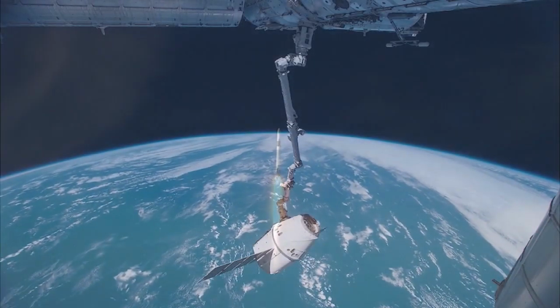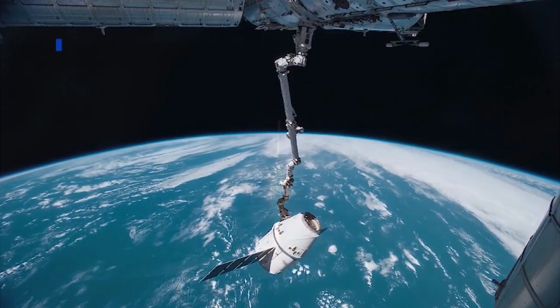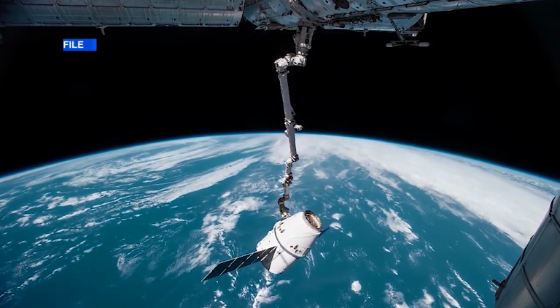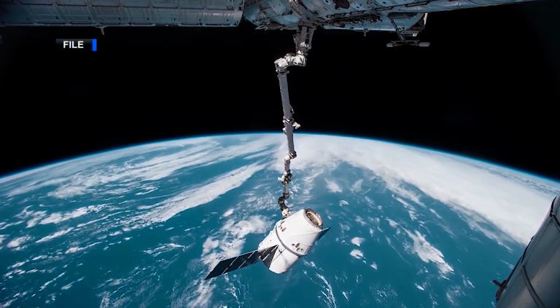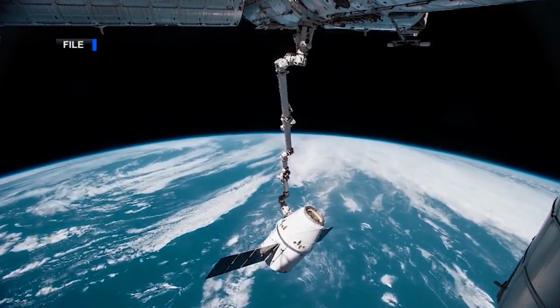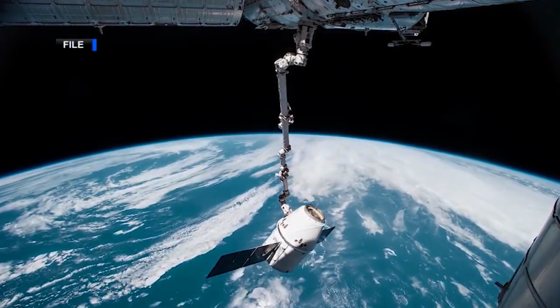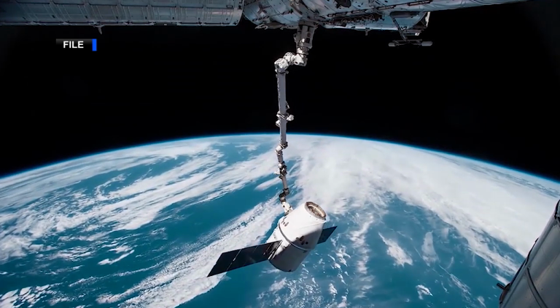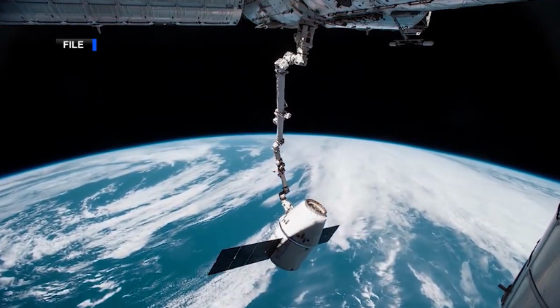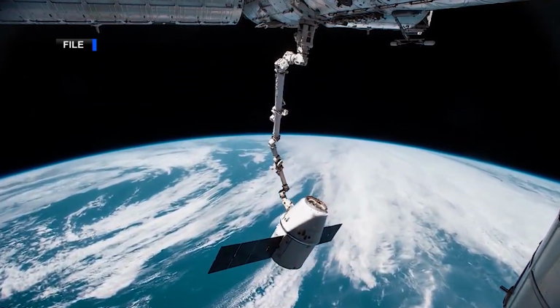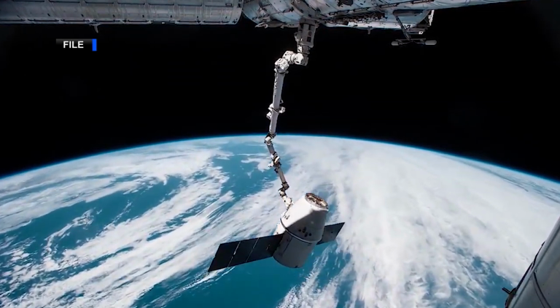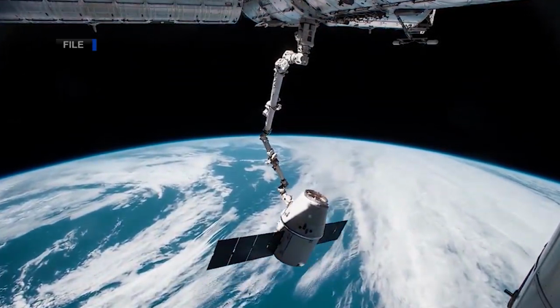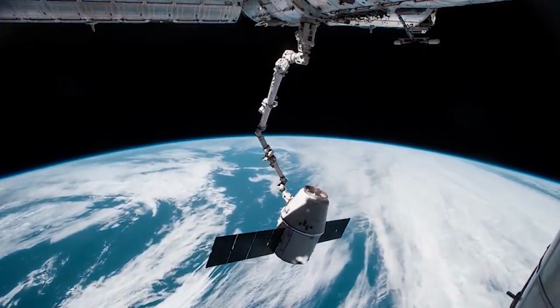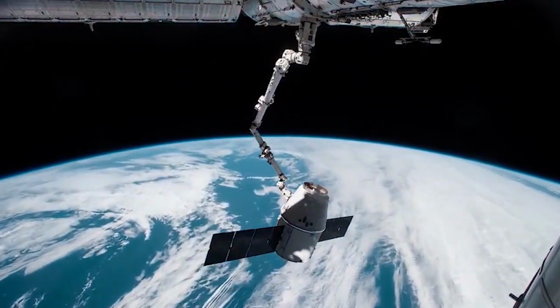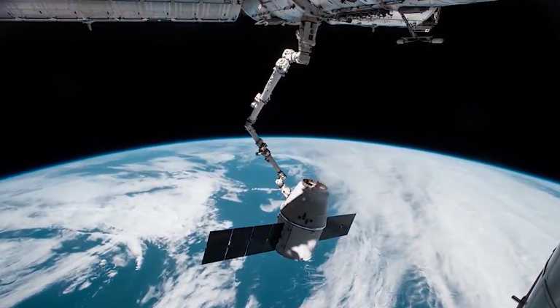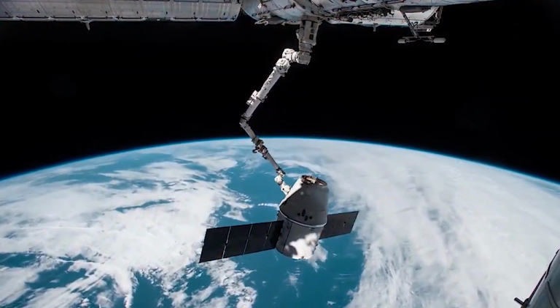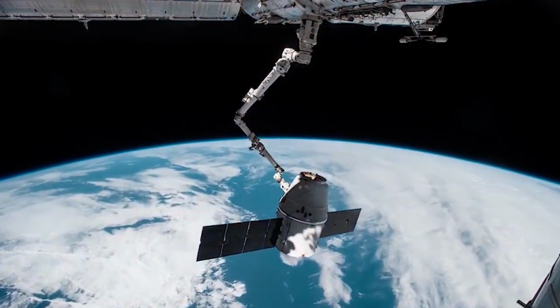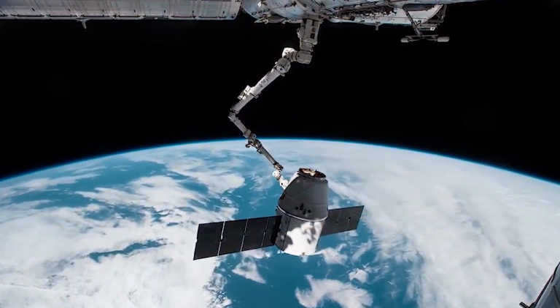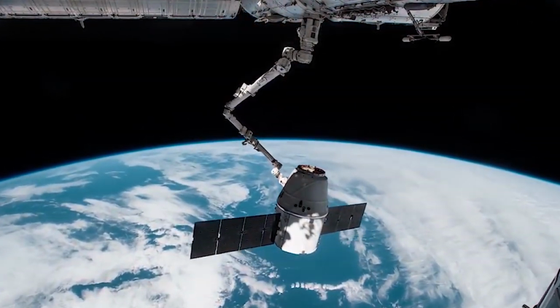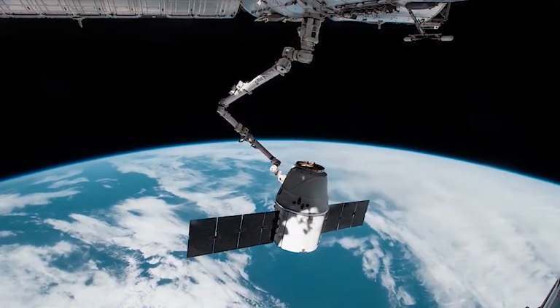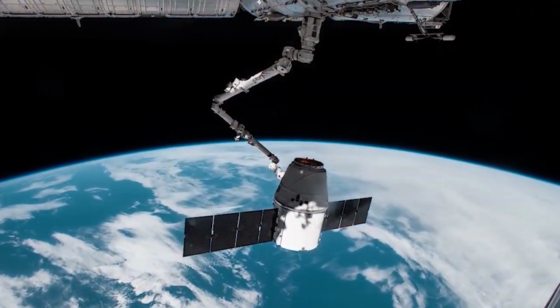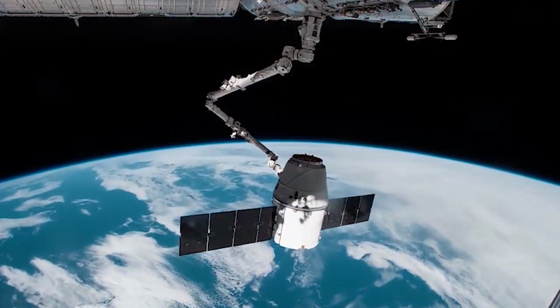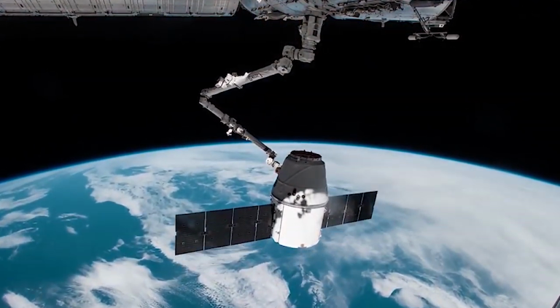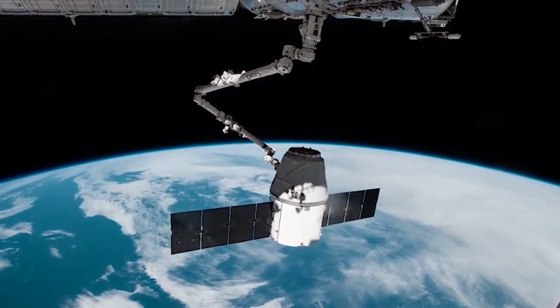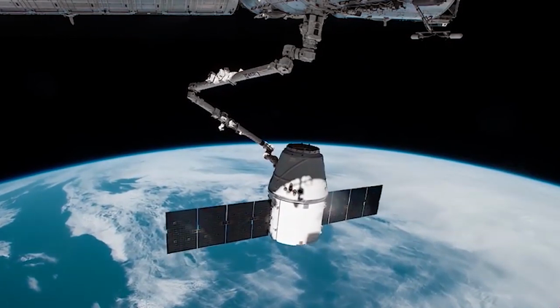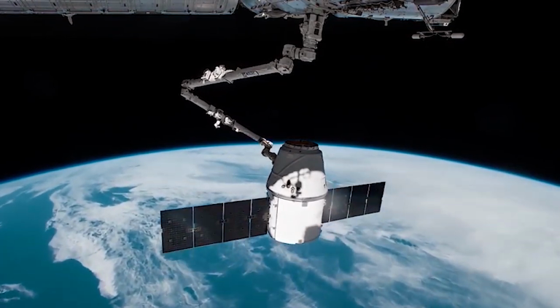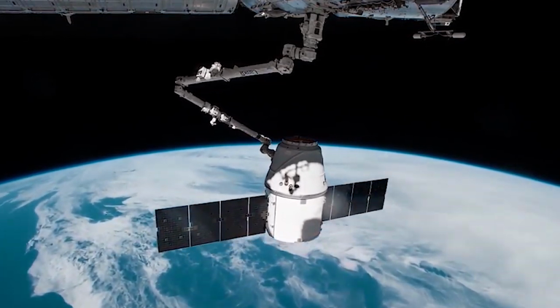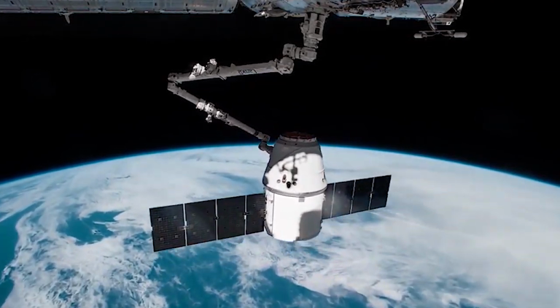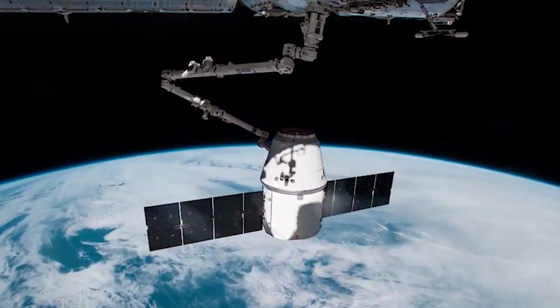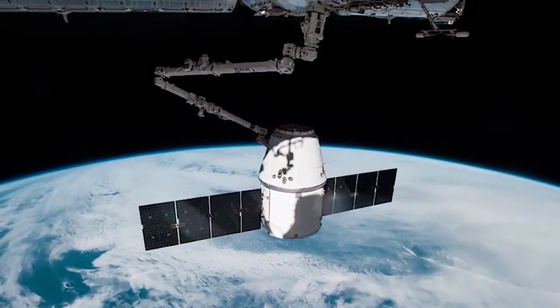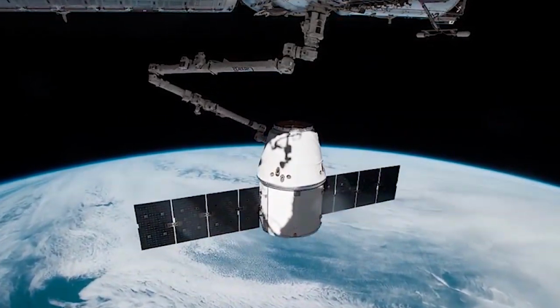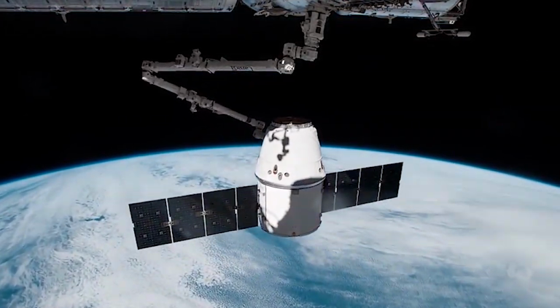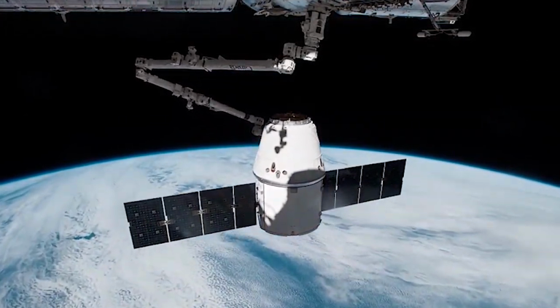Dragon is set to remain at the station for about a month before re-entering the Earth's atmosphere and splashing down in the Pacific Ocean with 3,300 pounds of return cargo.